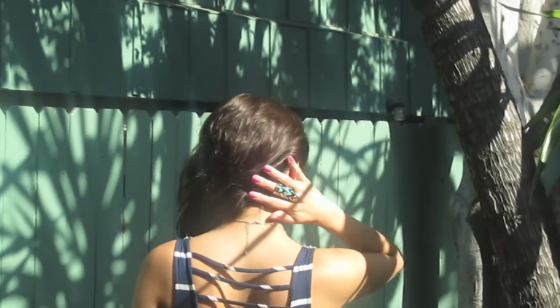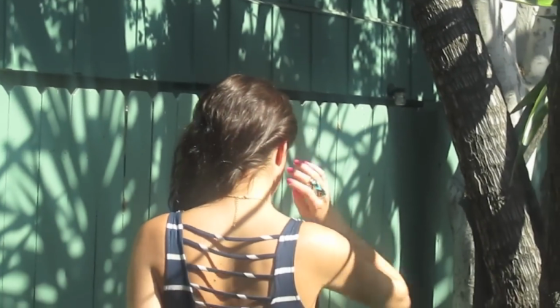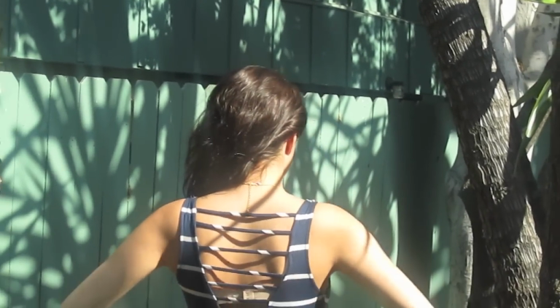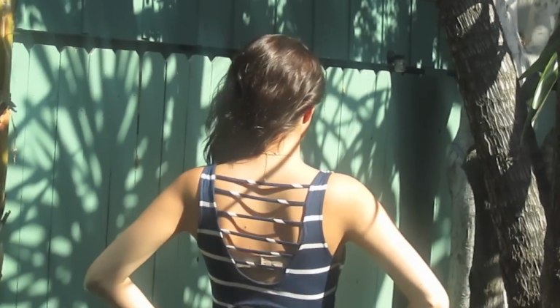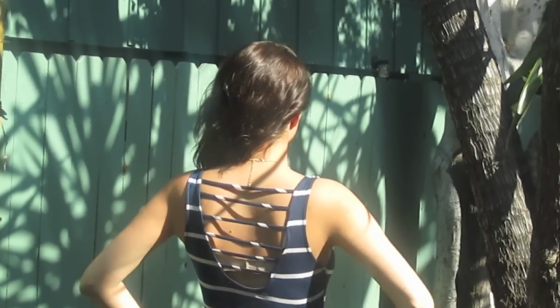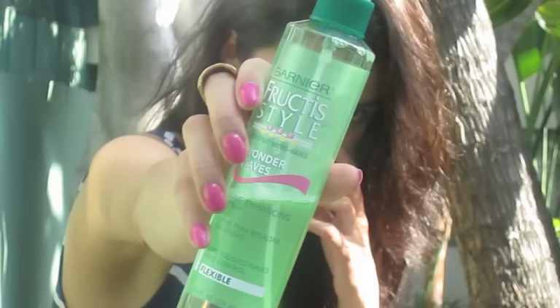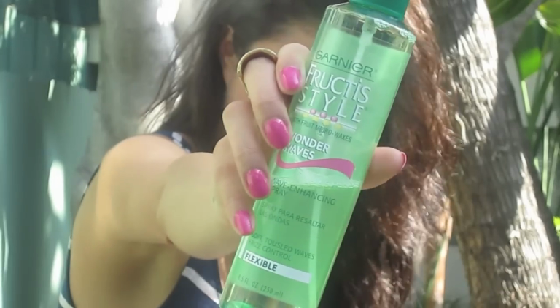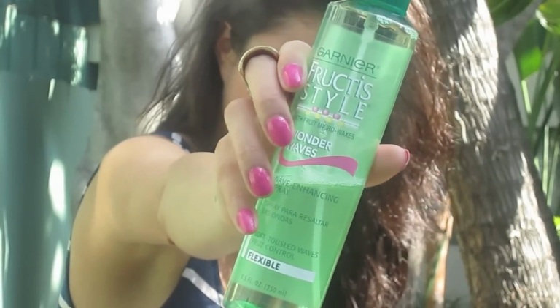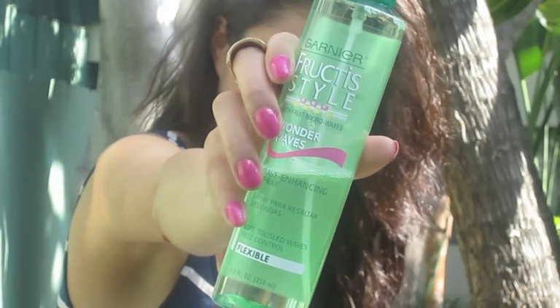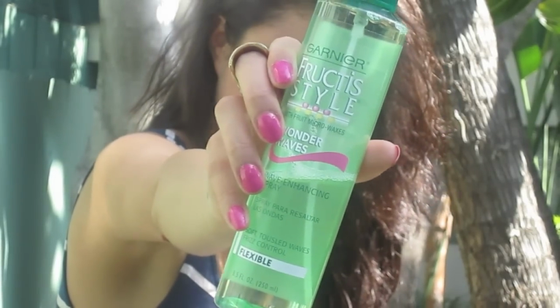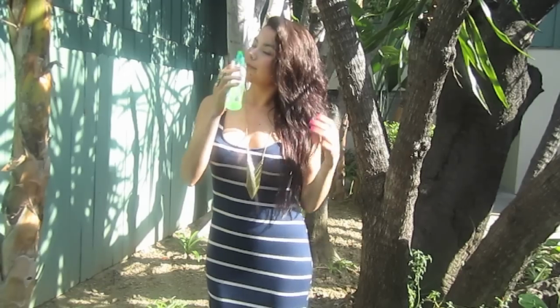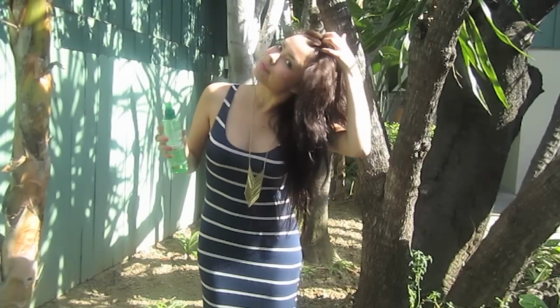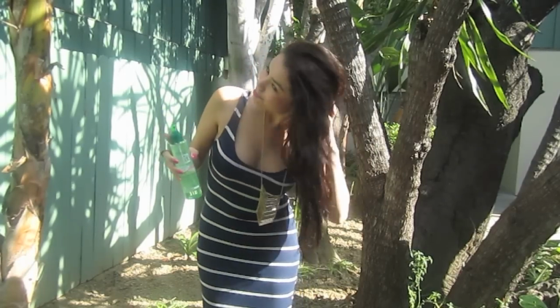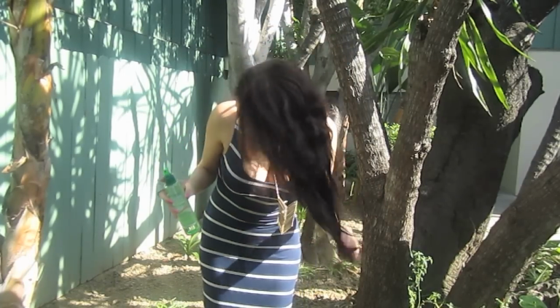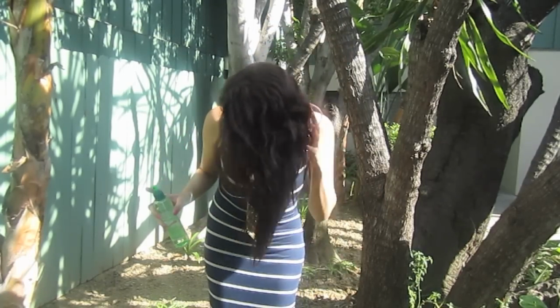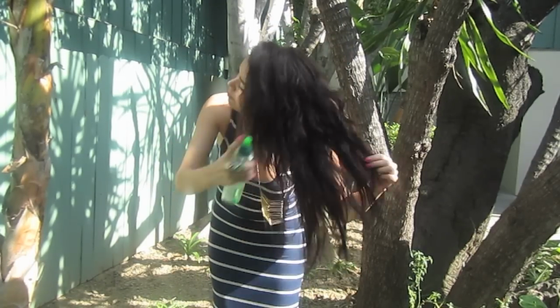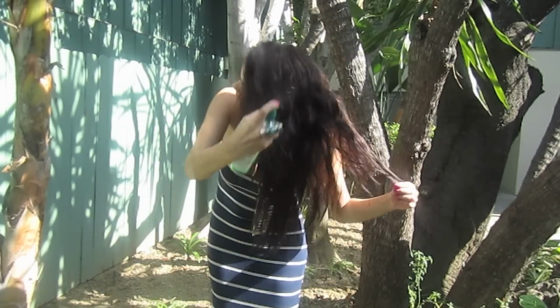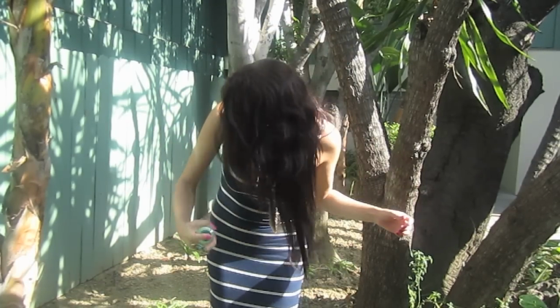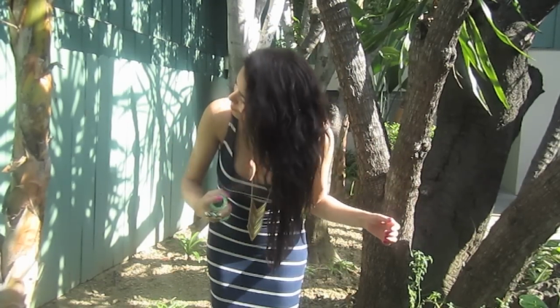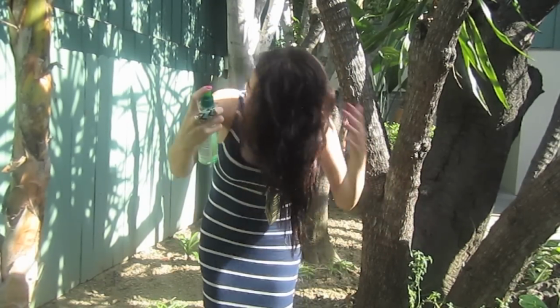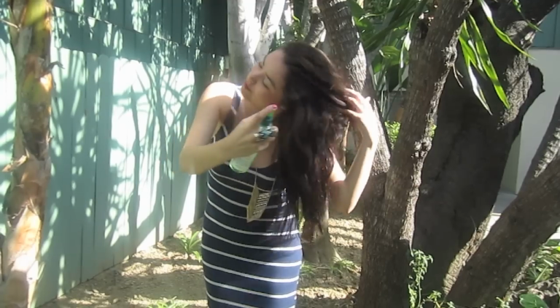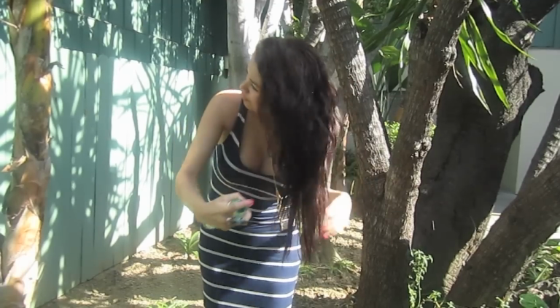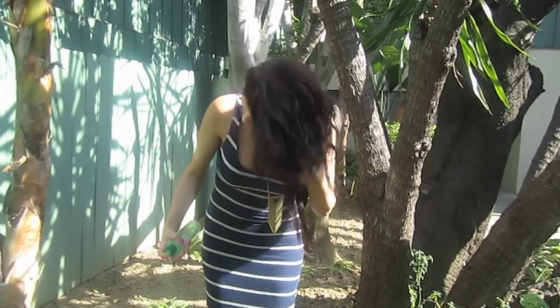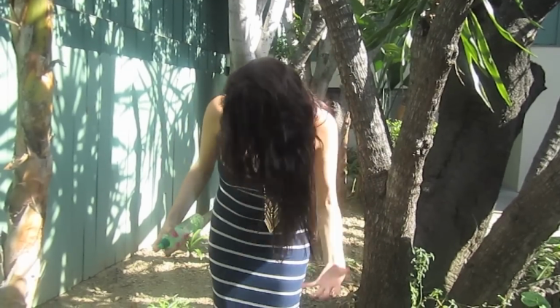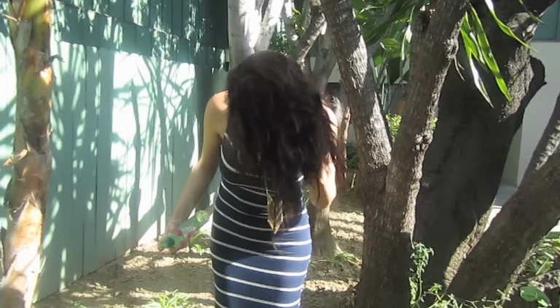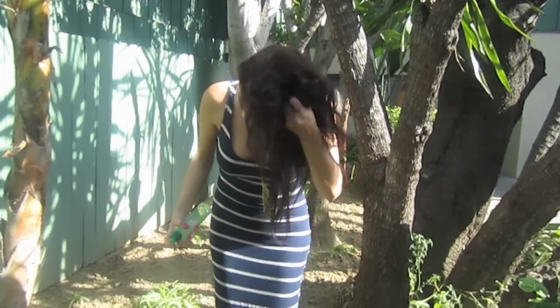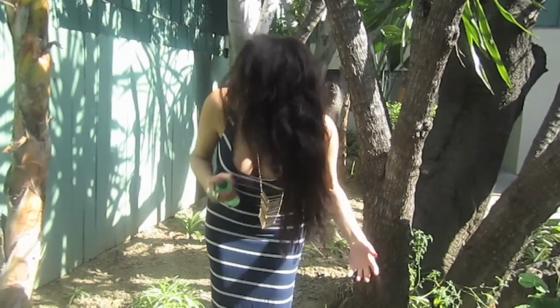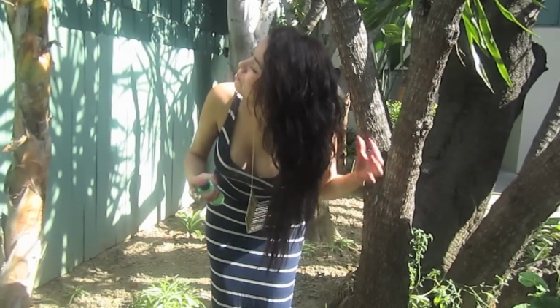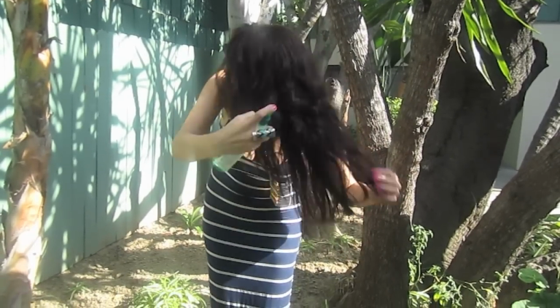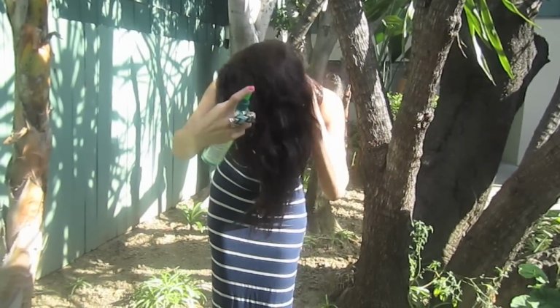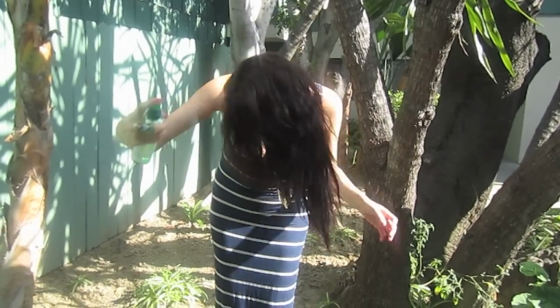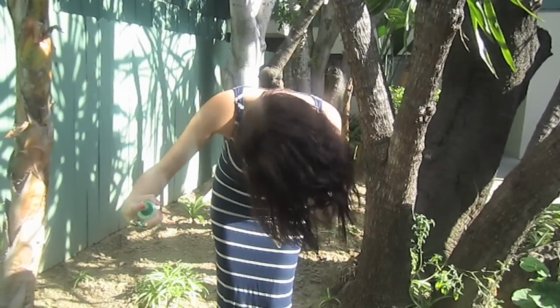First, I use the Garnier Fructis Wonder Waves wave-enhancing spray. Go ahead and spray this throughout all your hair, and as you're spraying, make sure you're scrunching it.